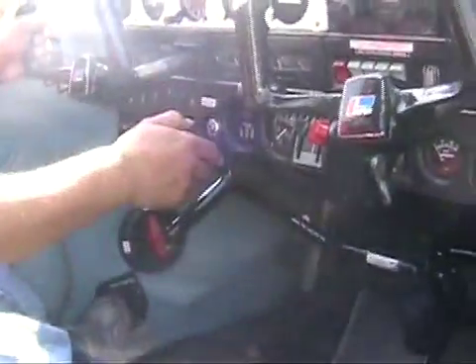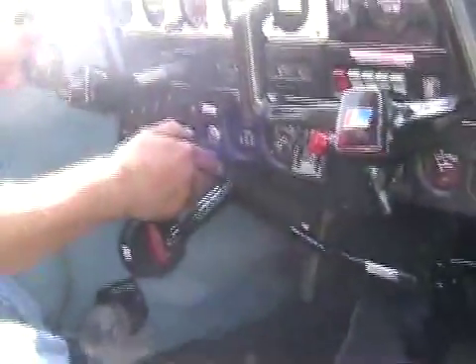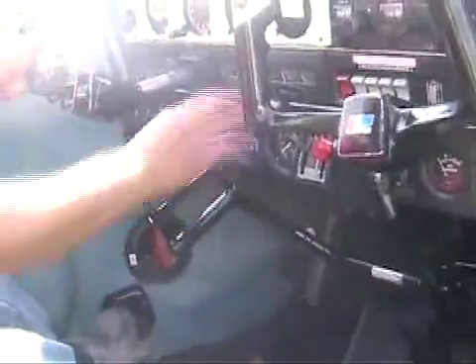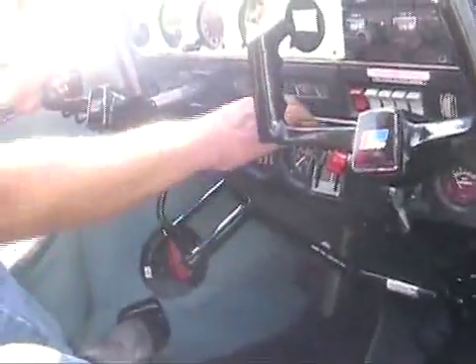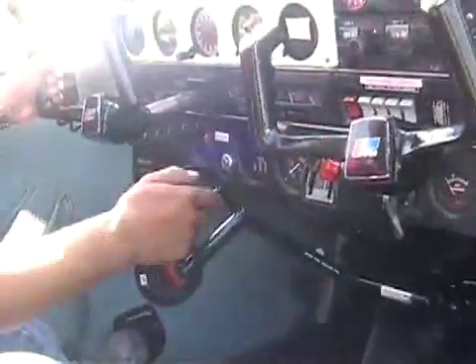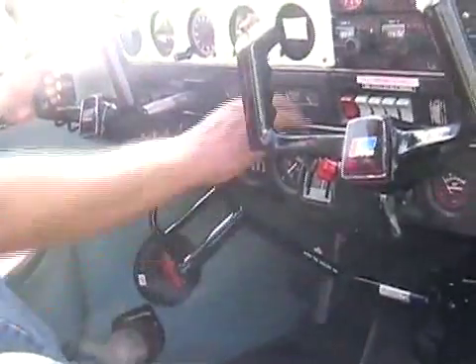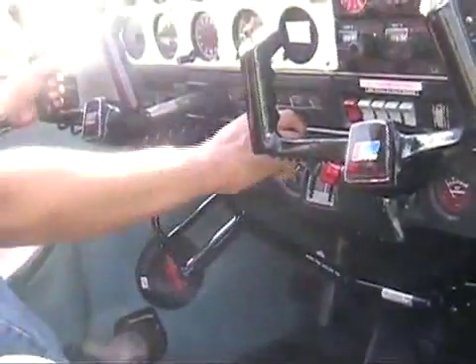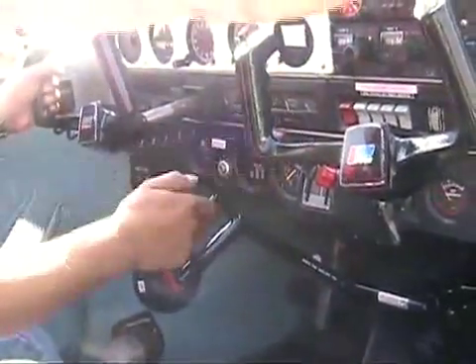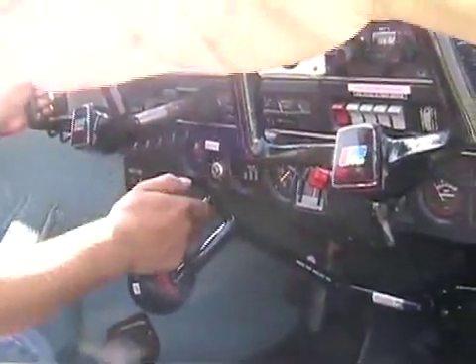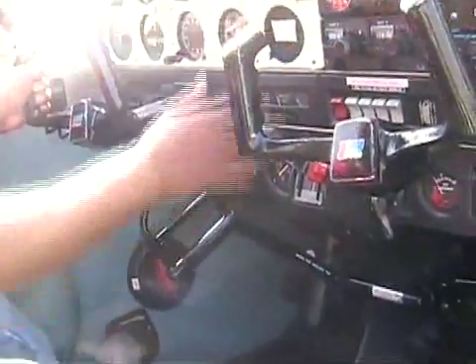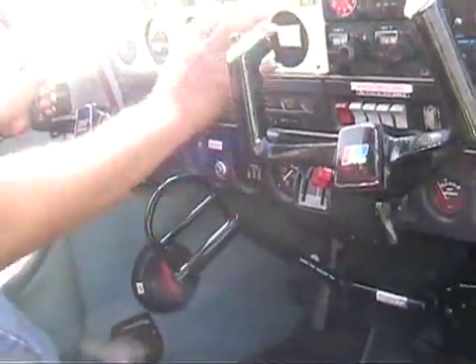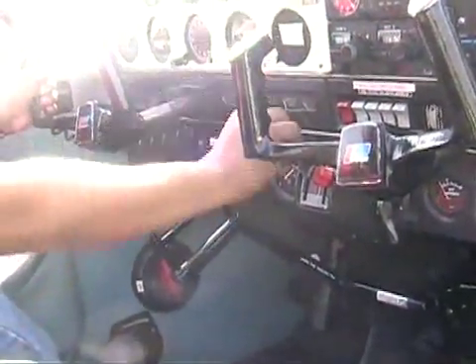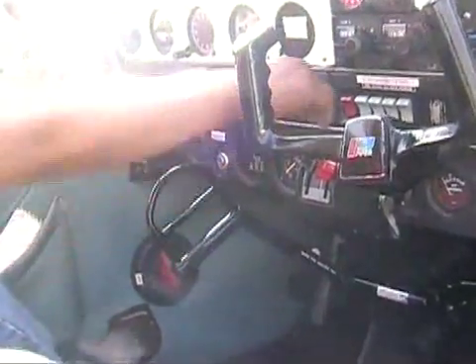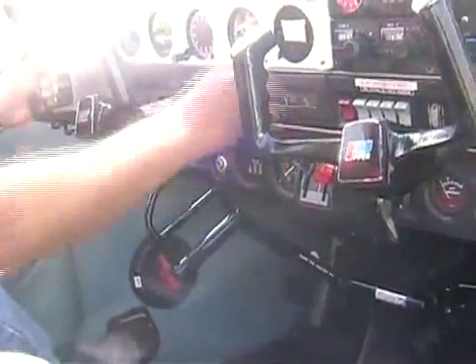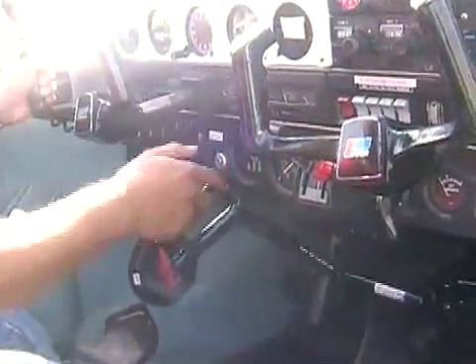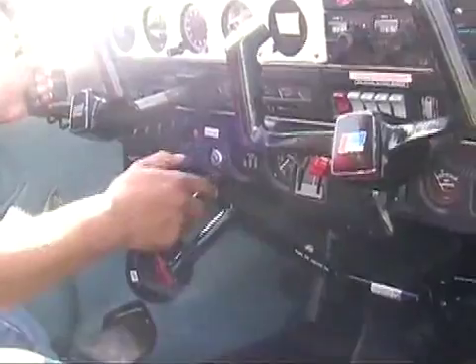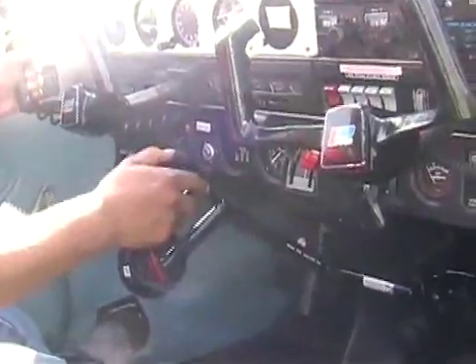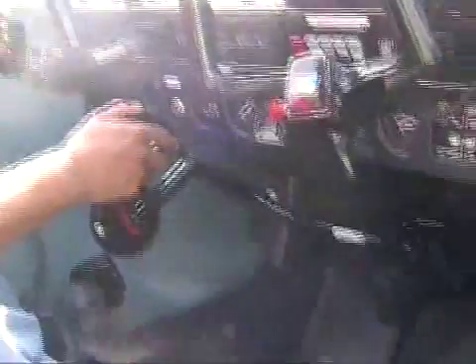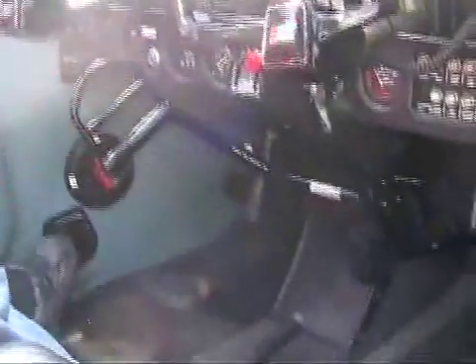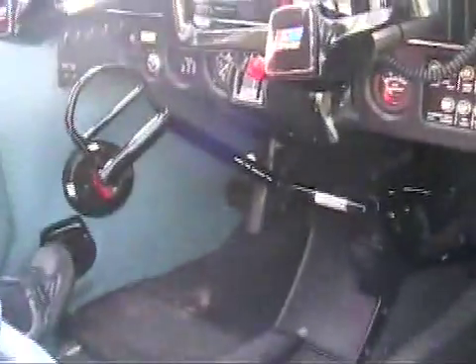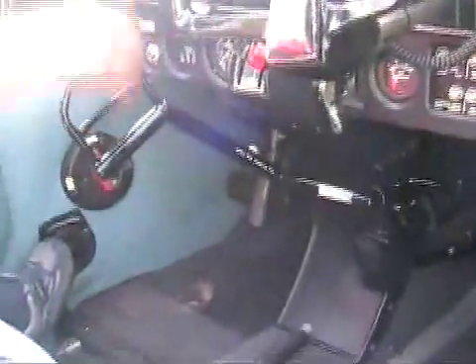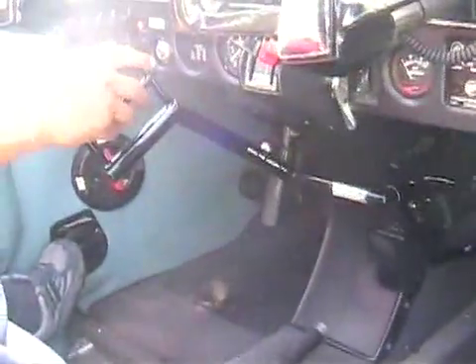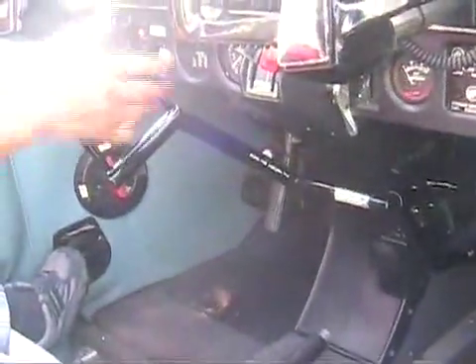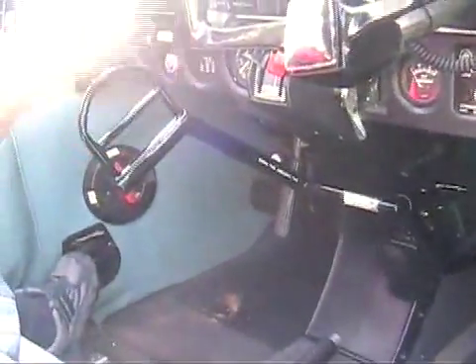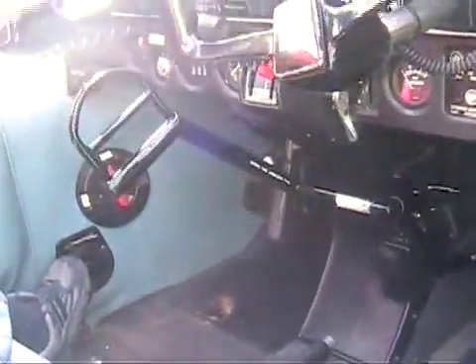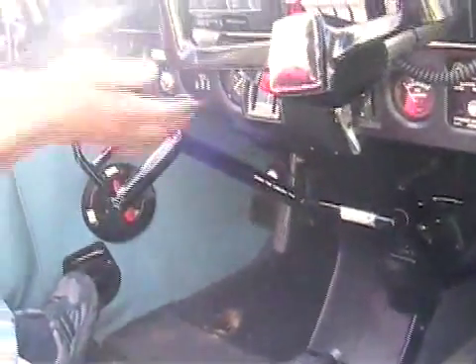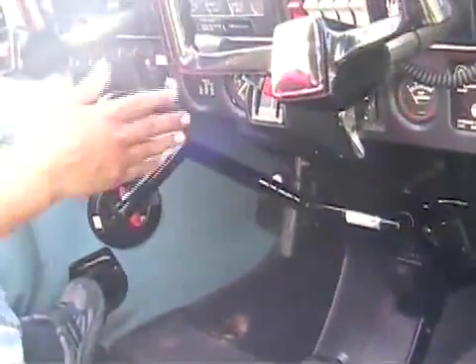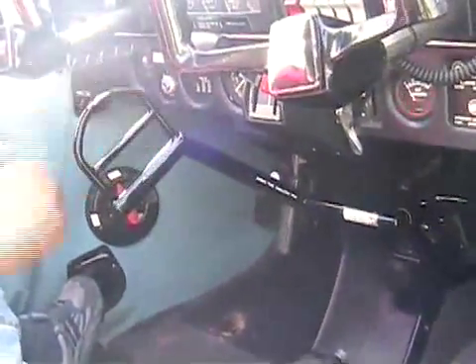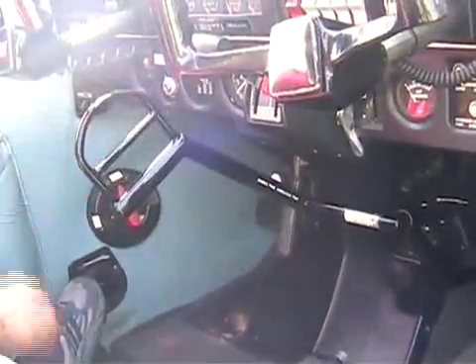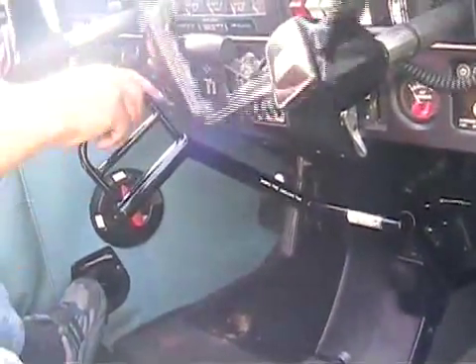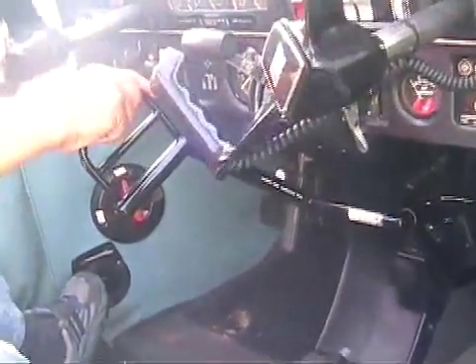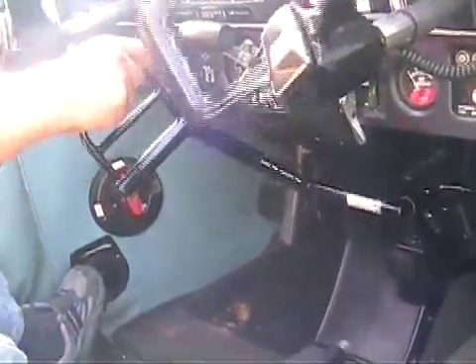My right hand will be controlling the throttle as well as the hand control, but during flight you tend to use that very little, apart from when you're turning.